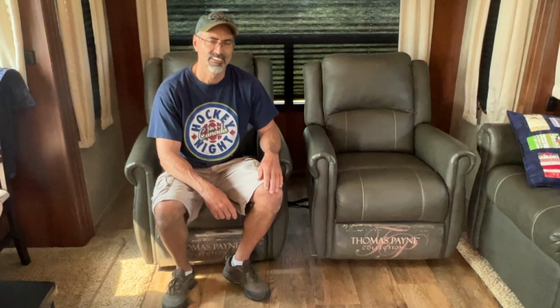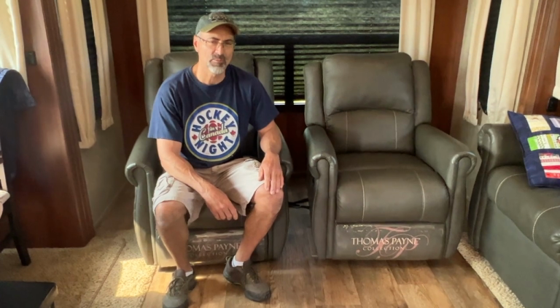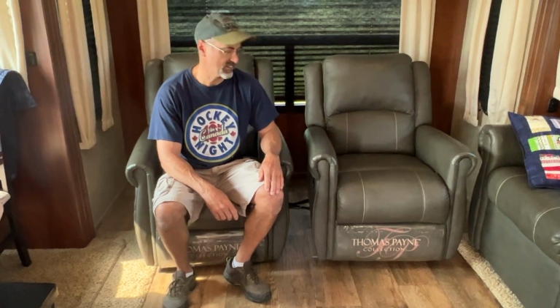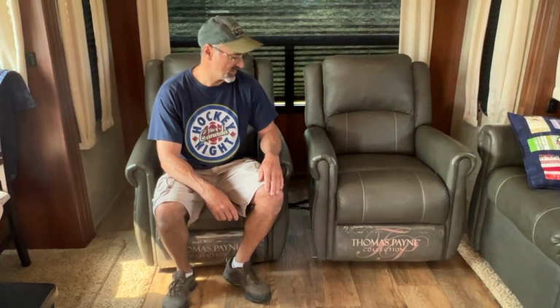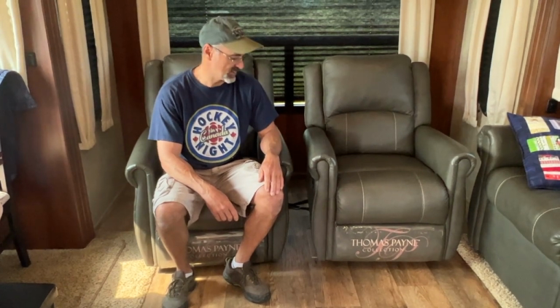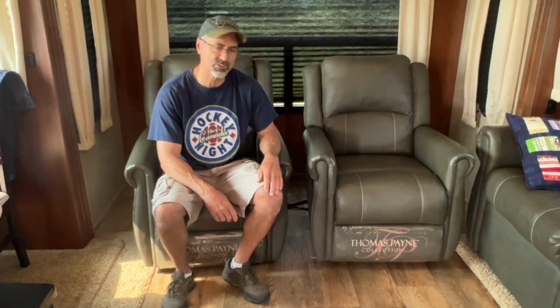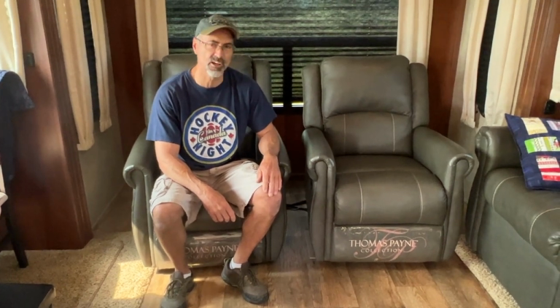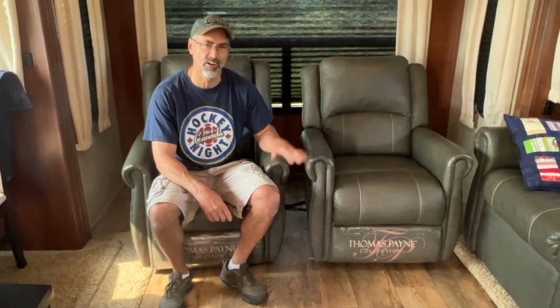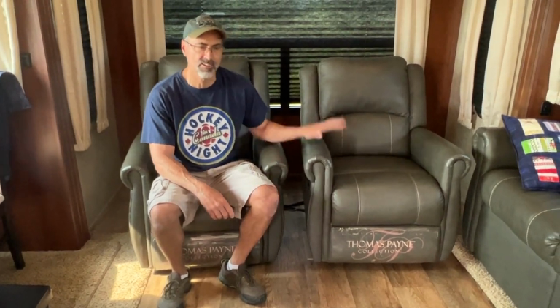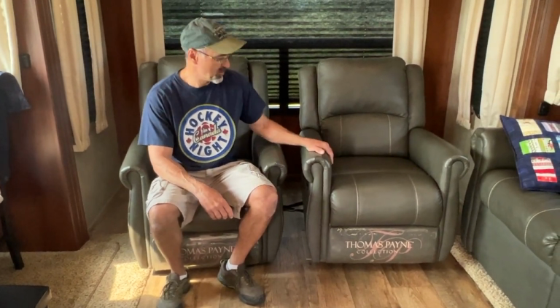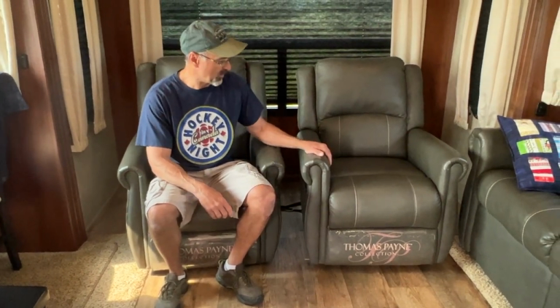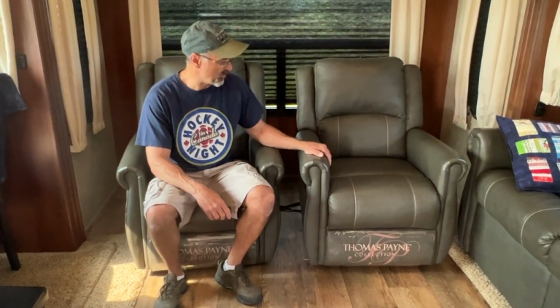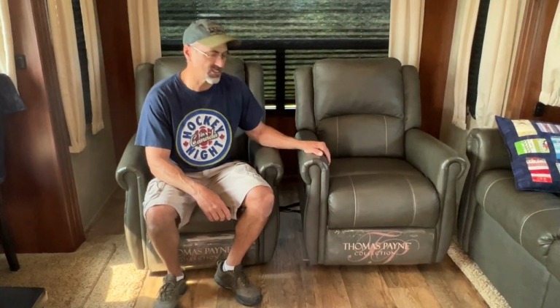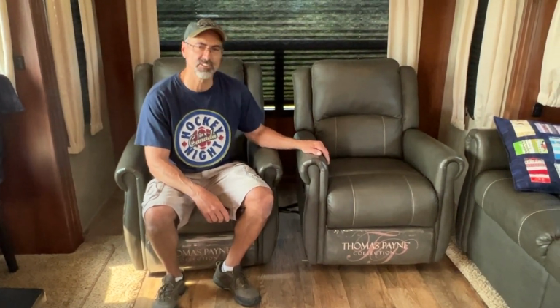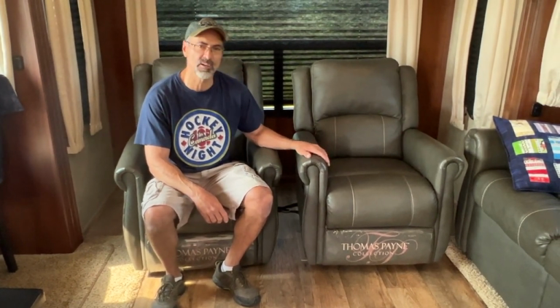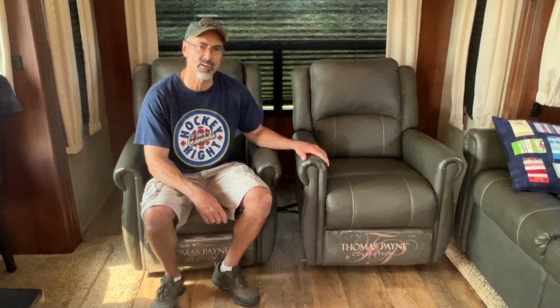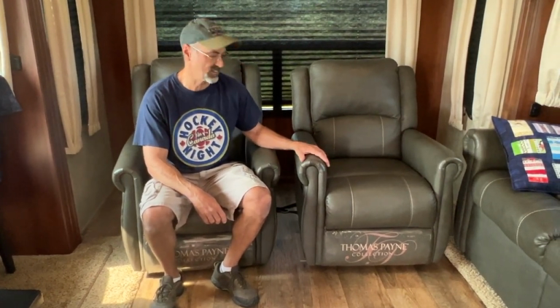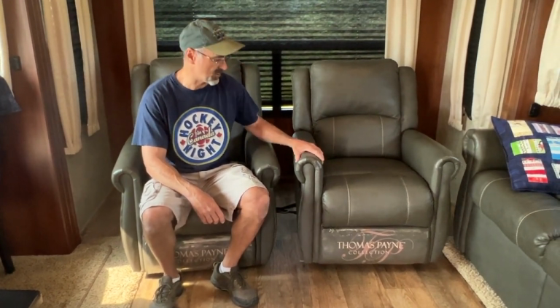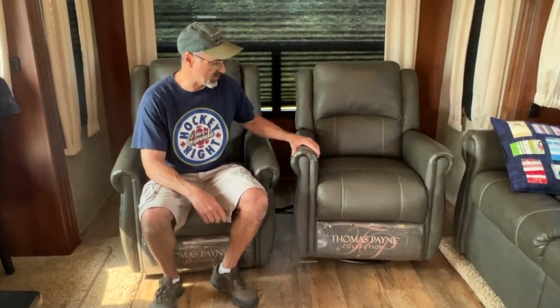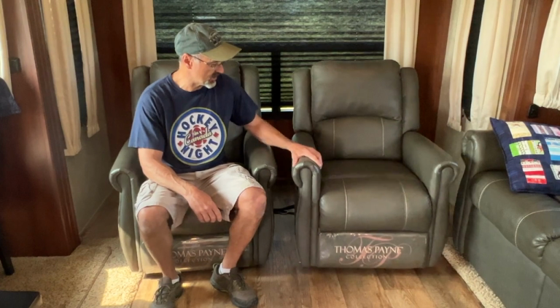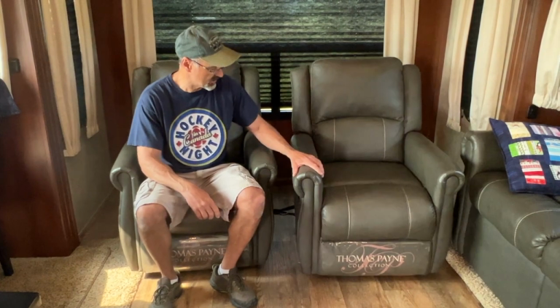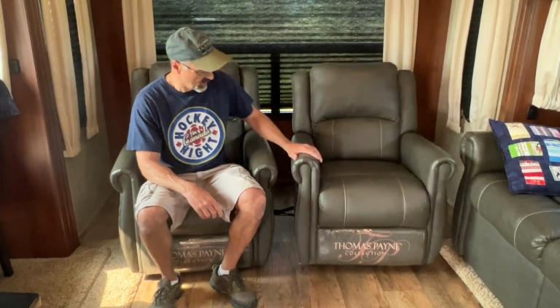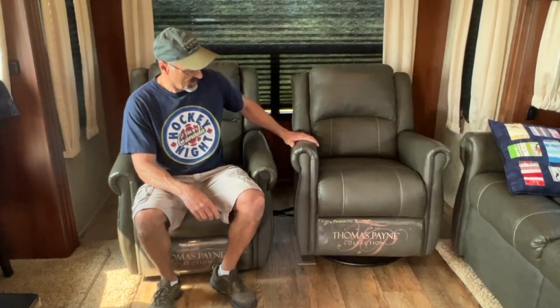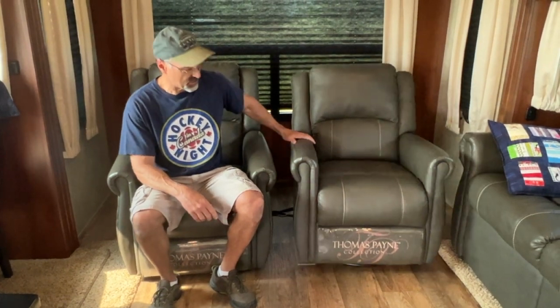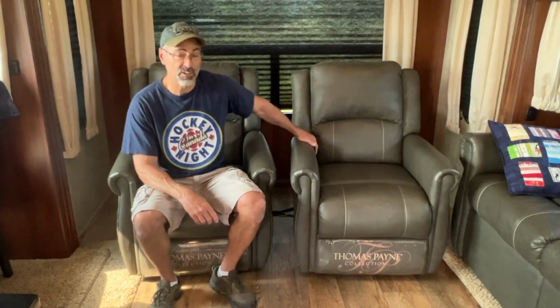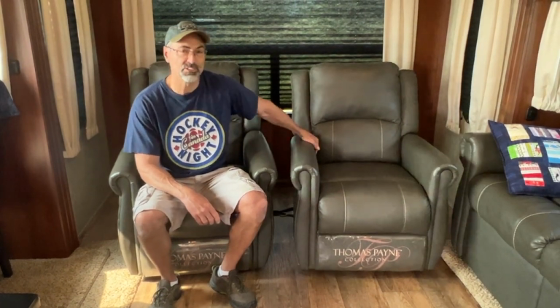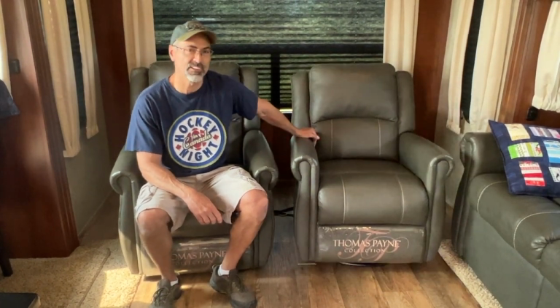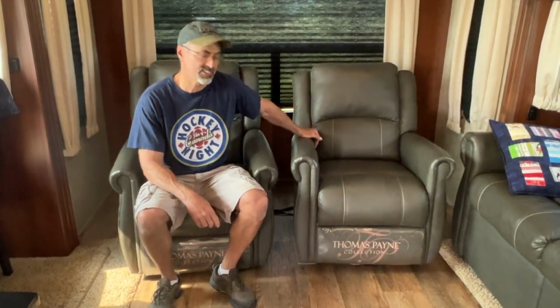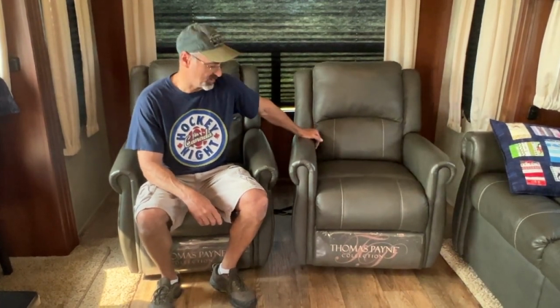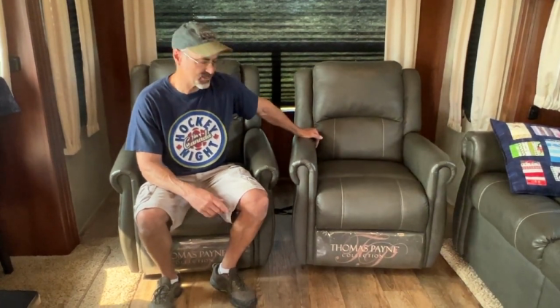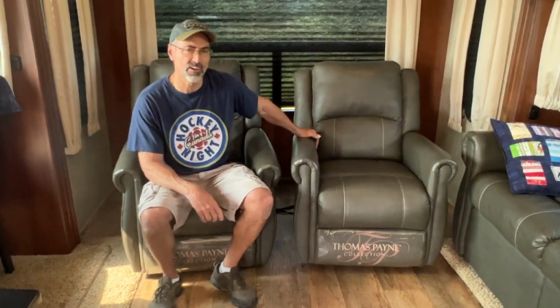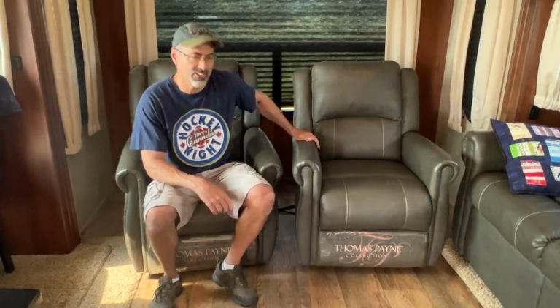Welcome back to the channel. Today I'm going to show you how I tie my chairs in the back of my RV. These are rocking chairs. There's no videos out there, so this is the way I do it.